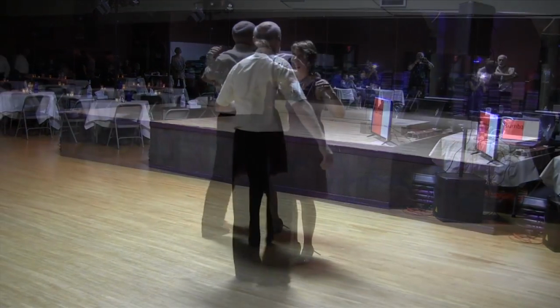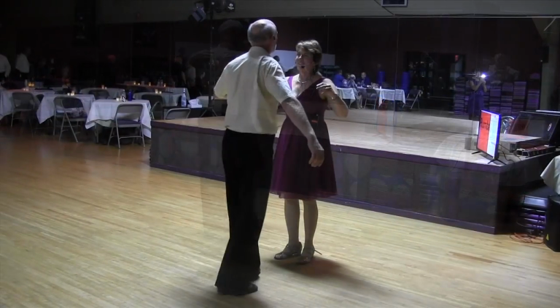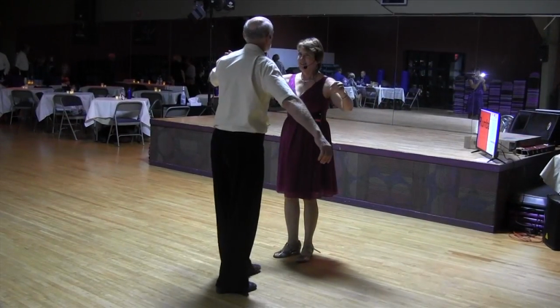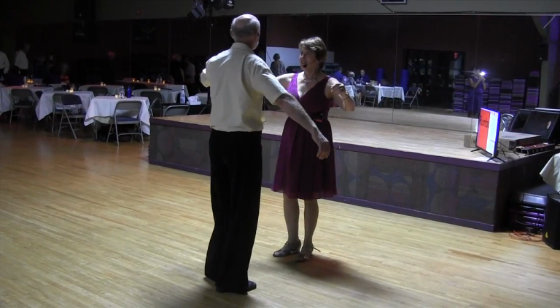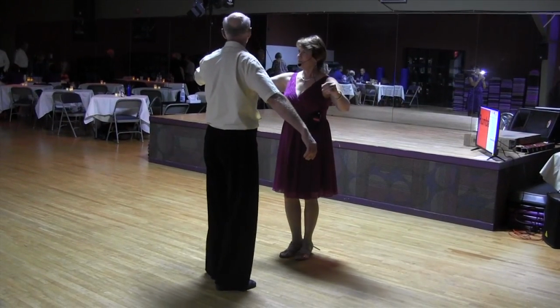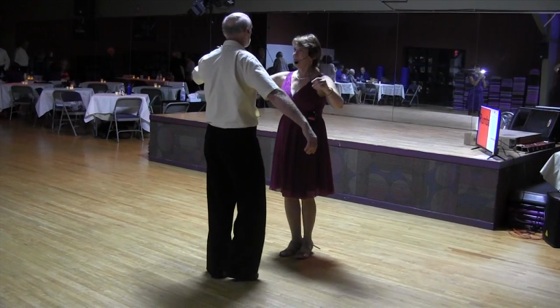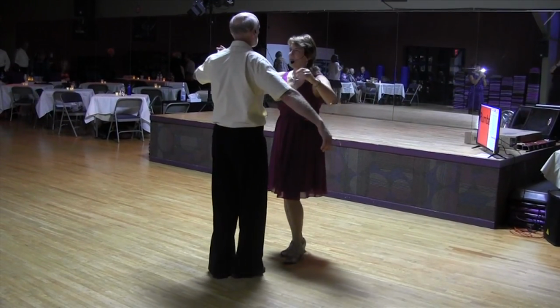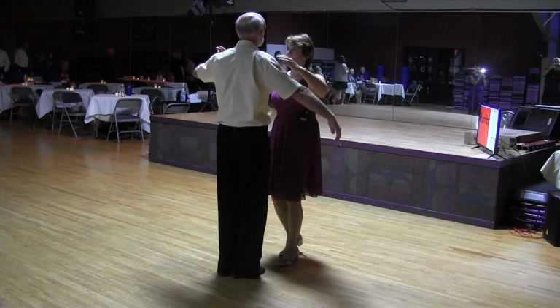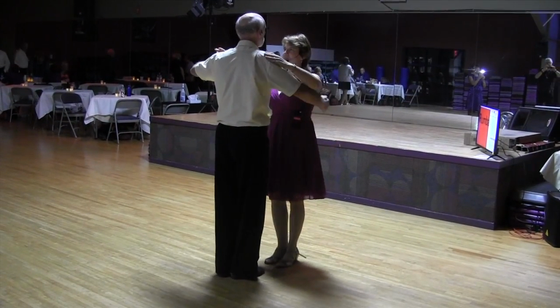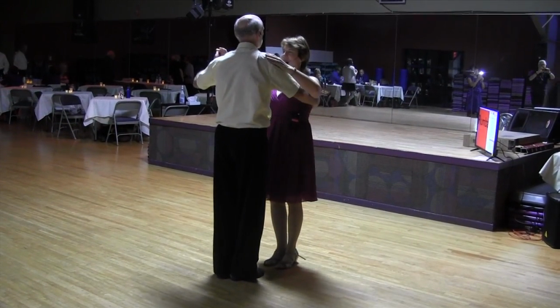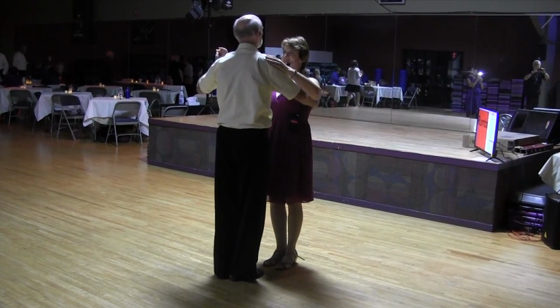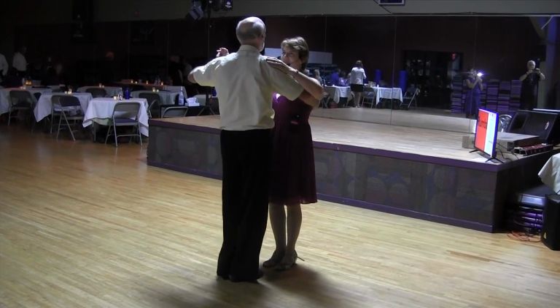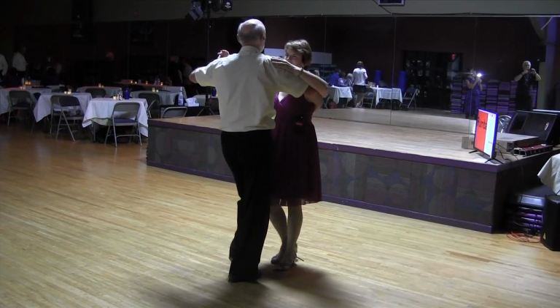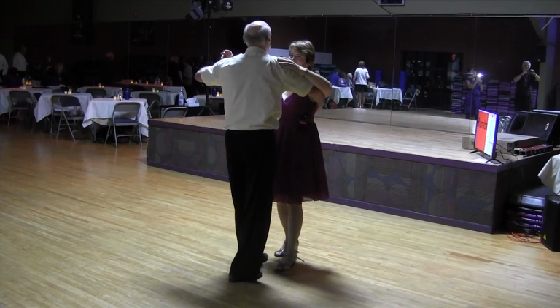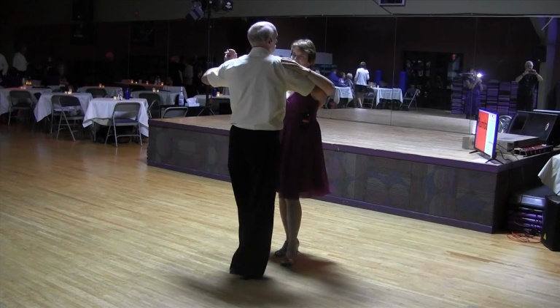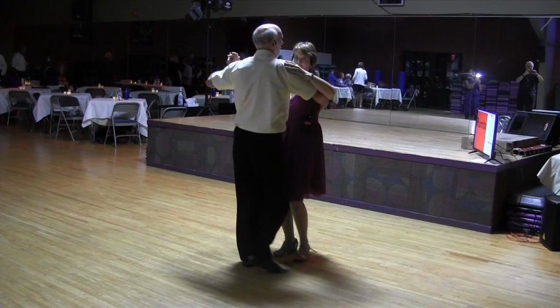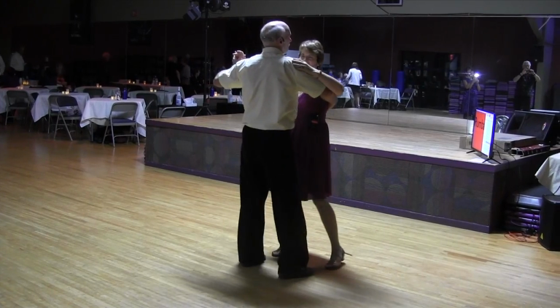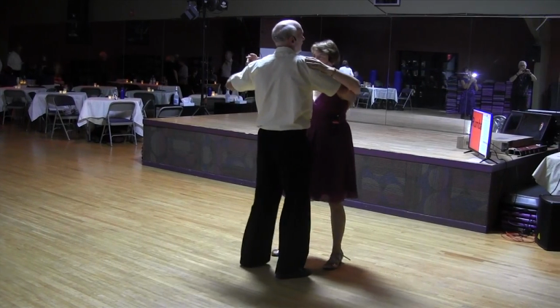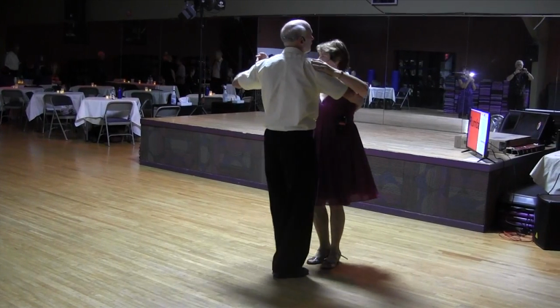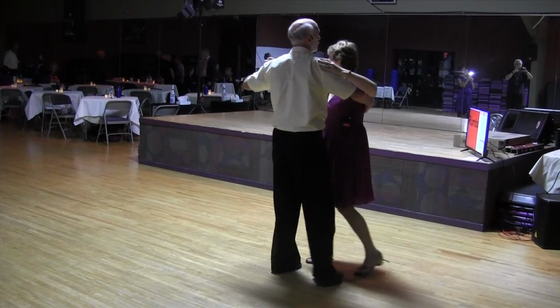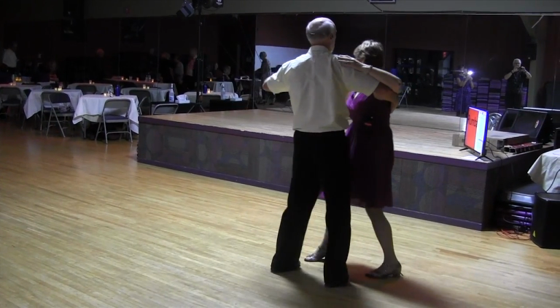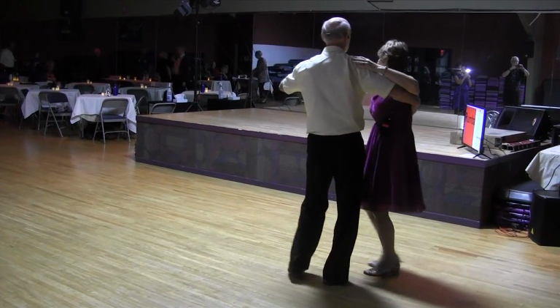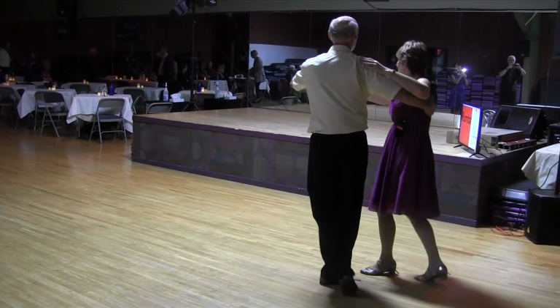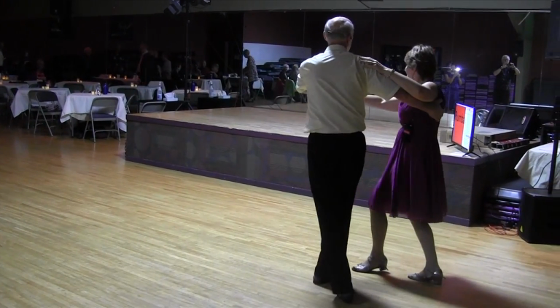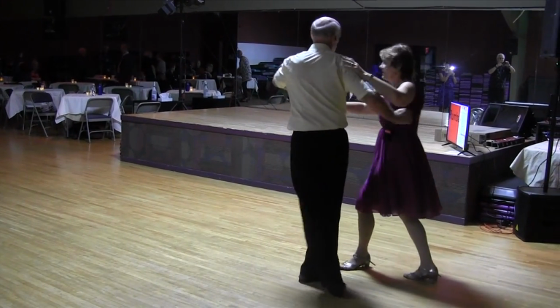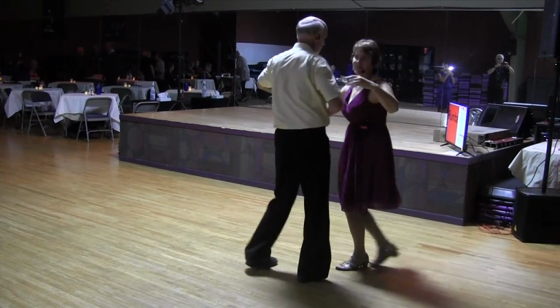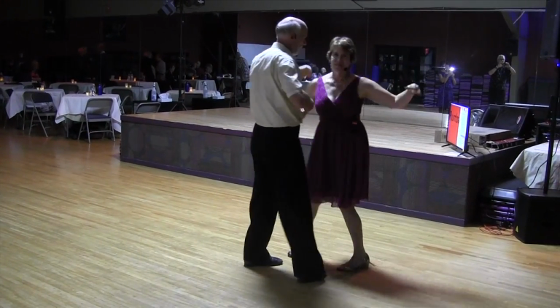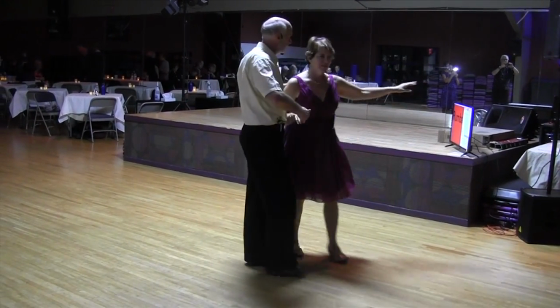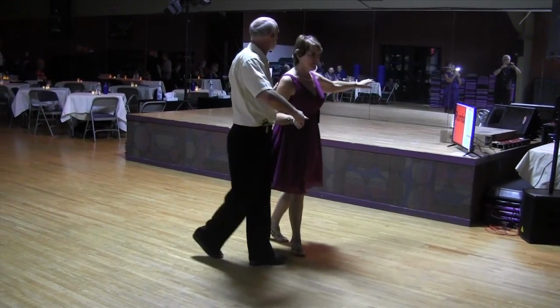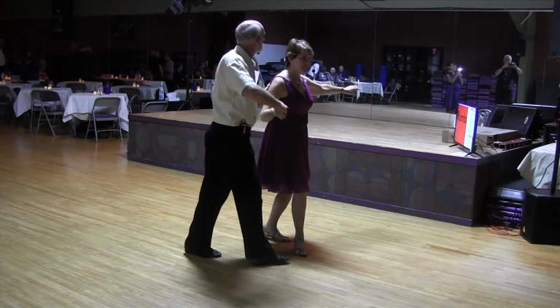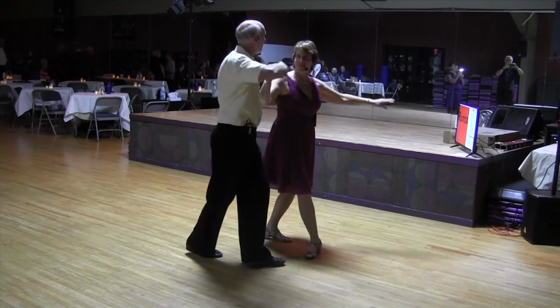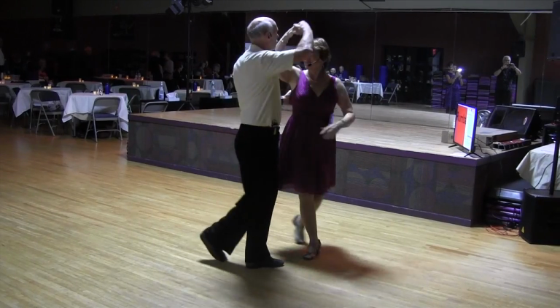We hope you enjoyed the lesson and learned something from it, and that you'll join us in November at the Madison Dance Club Dance, where we will talk about Four Count Hustle.